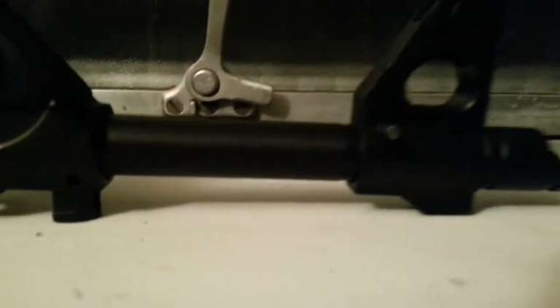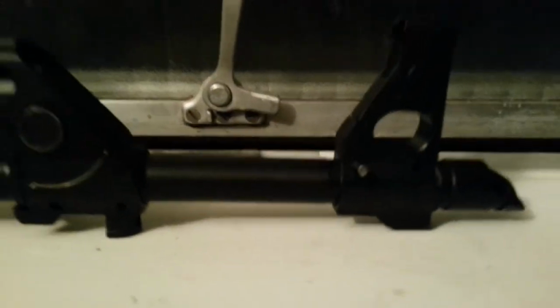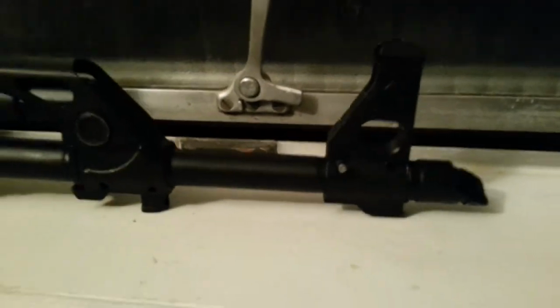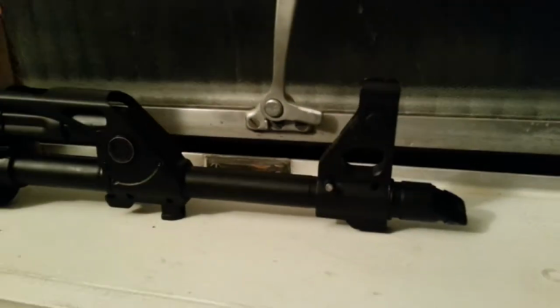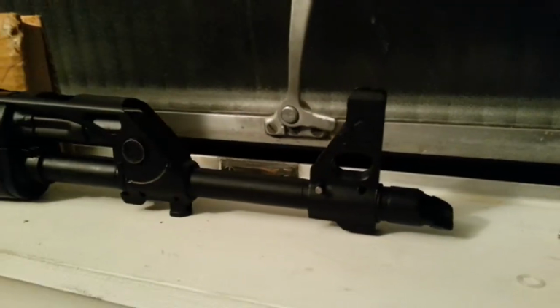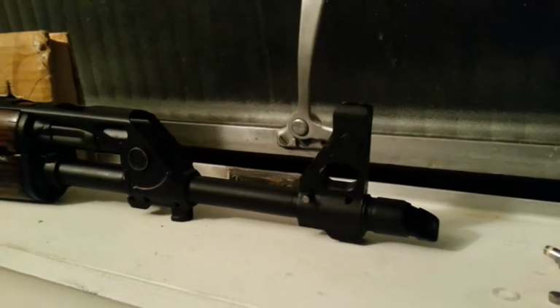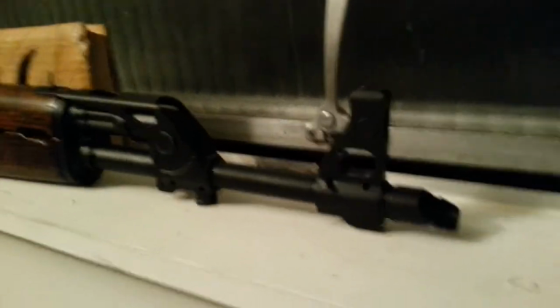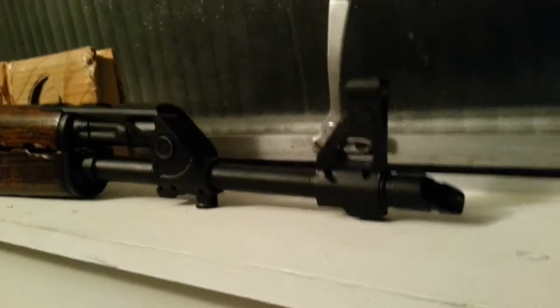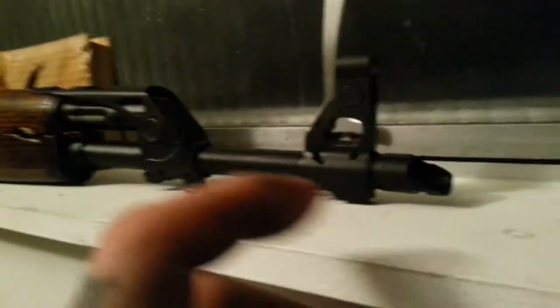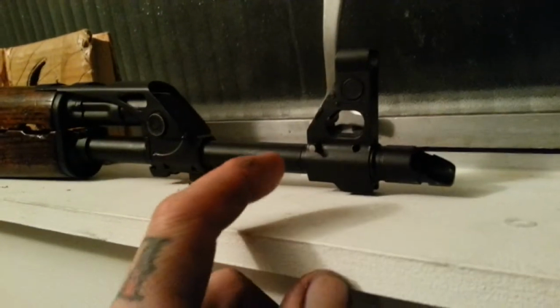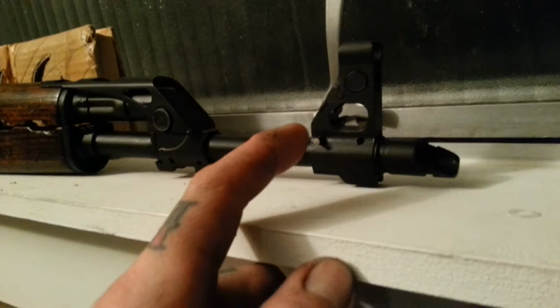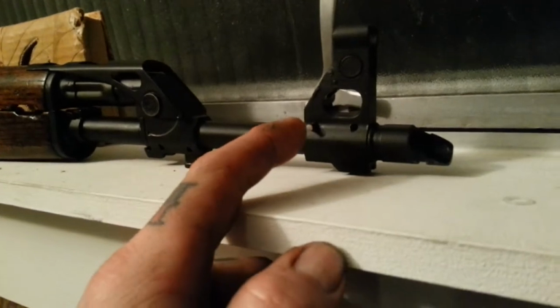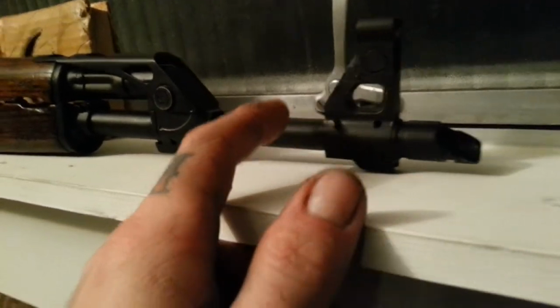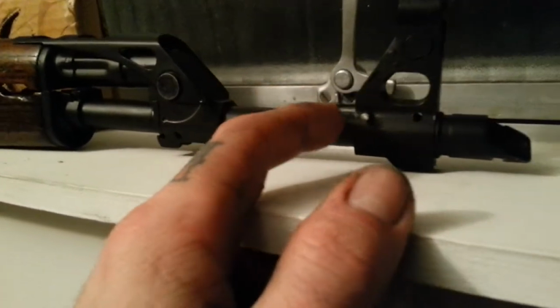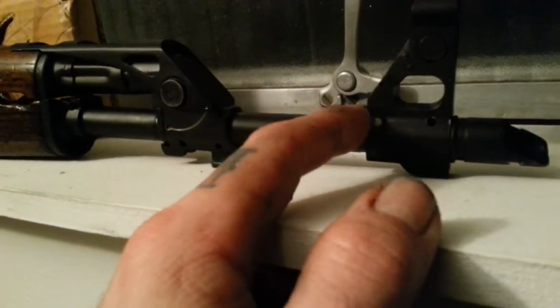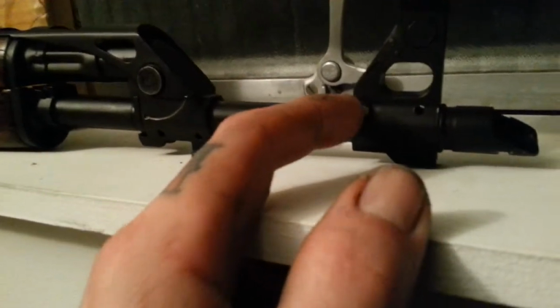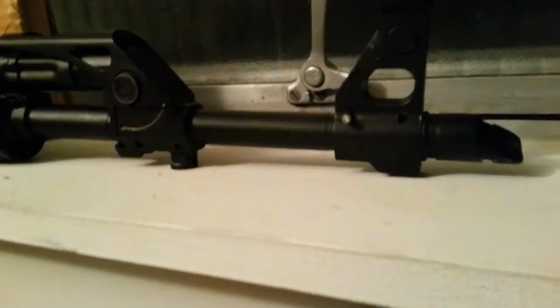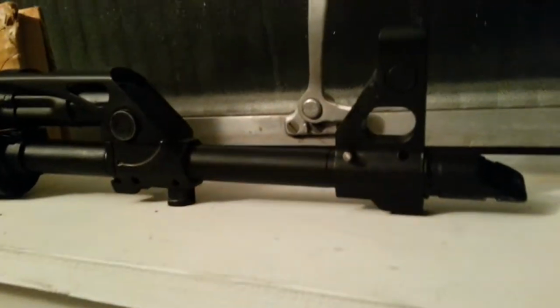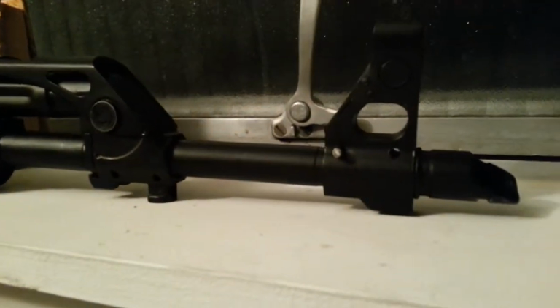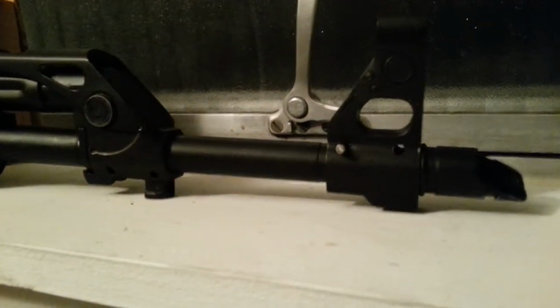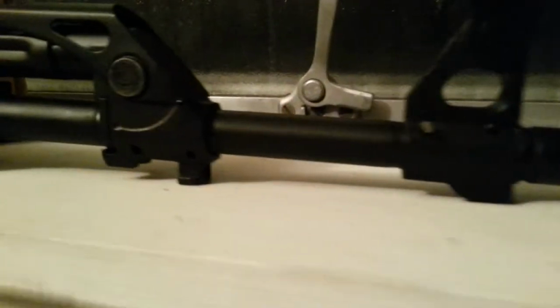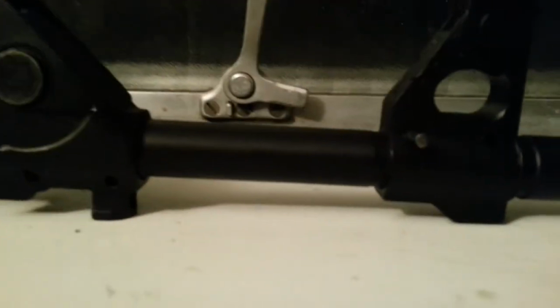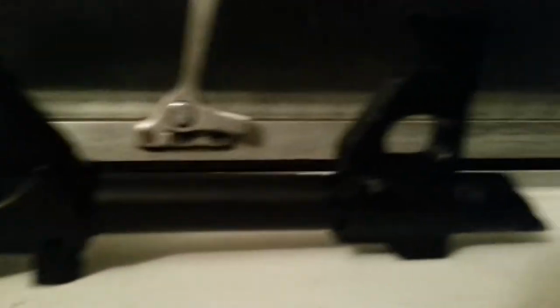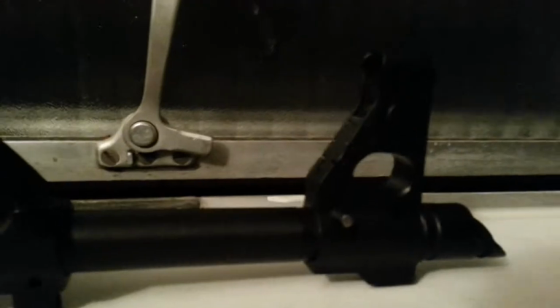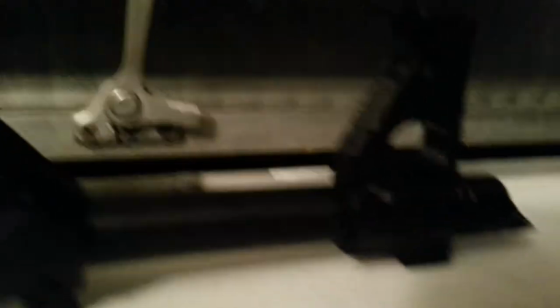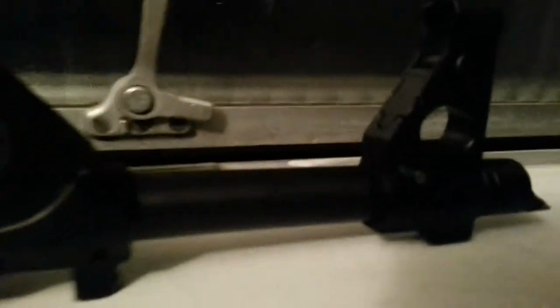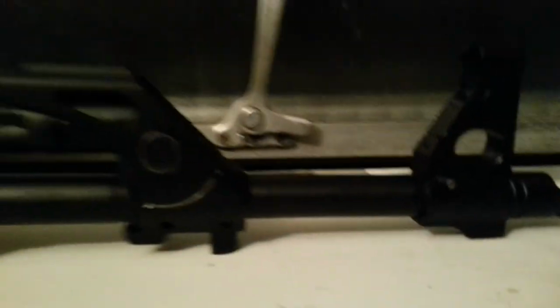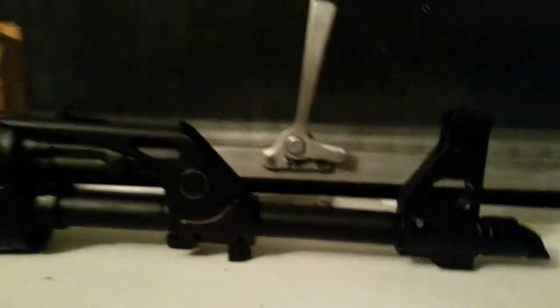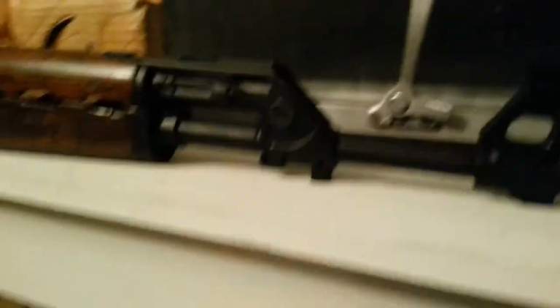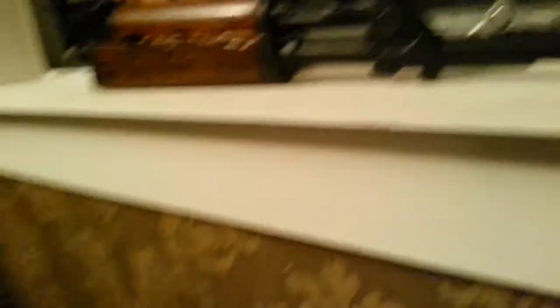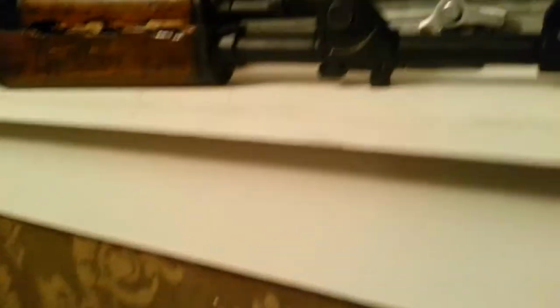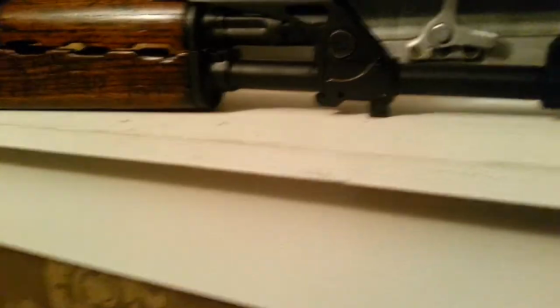It's coming together a little bit more. I got some pins coming in the mail — some dowel pins. Just stuck that in there for now but painted it AK black.